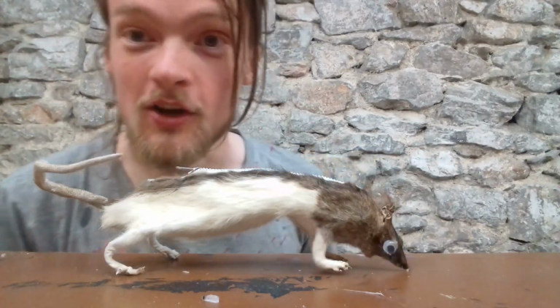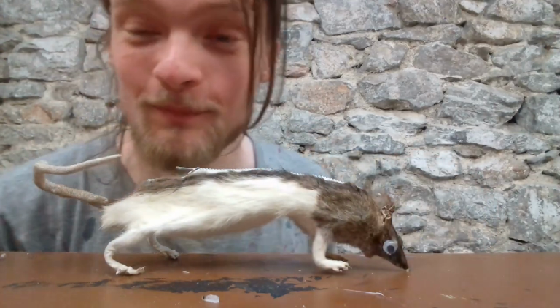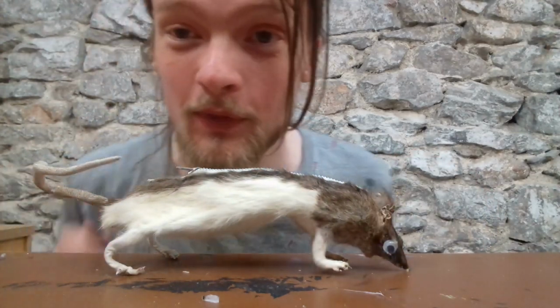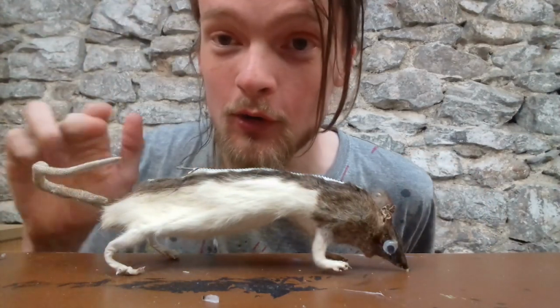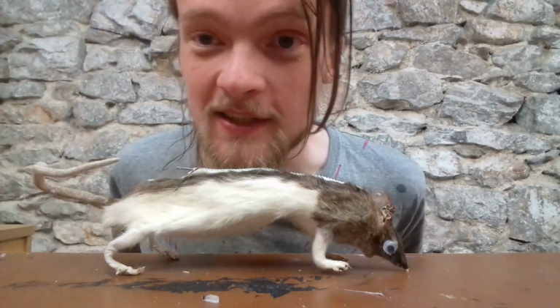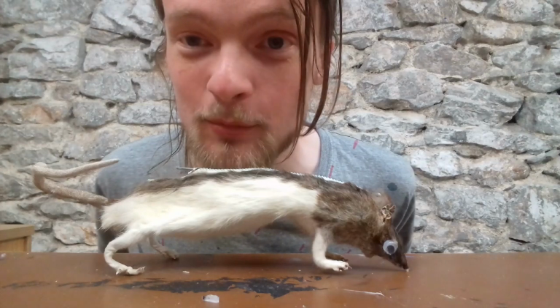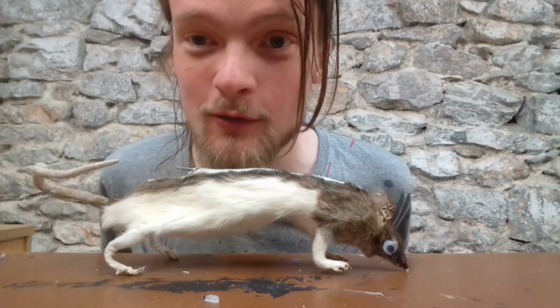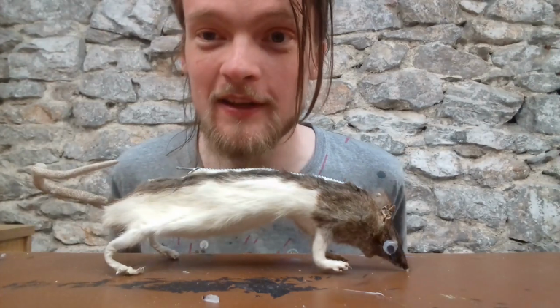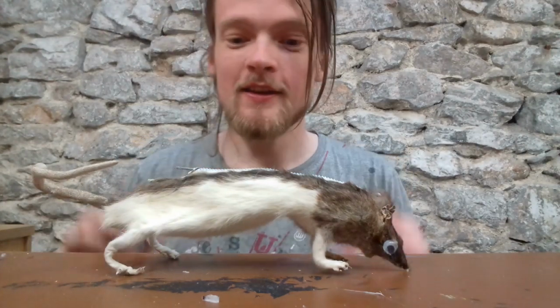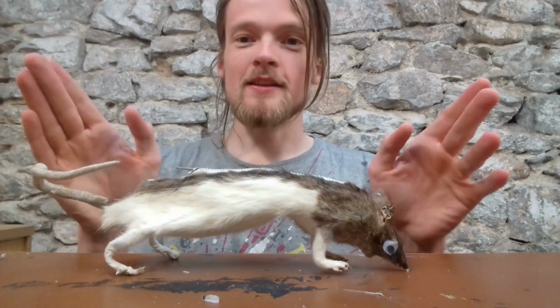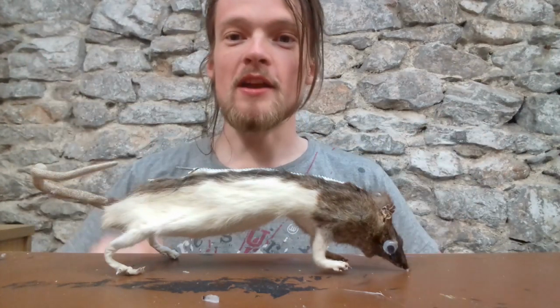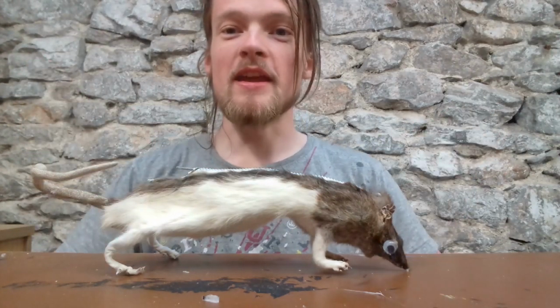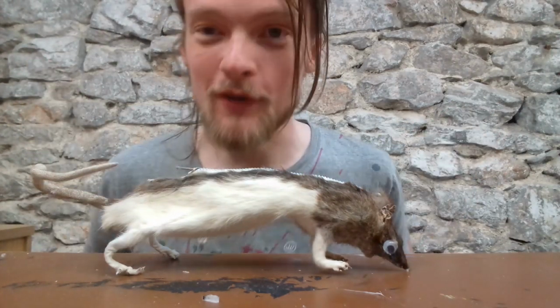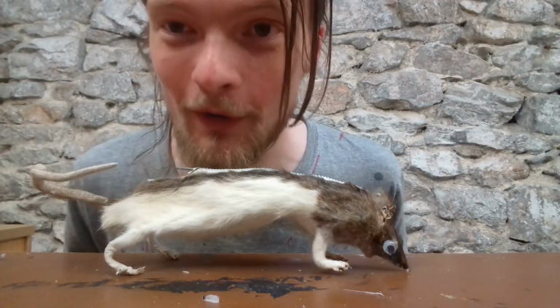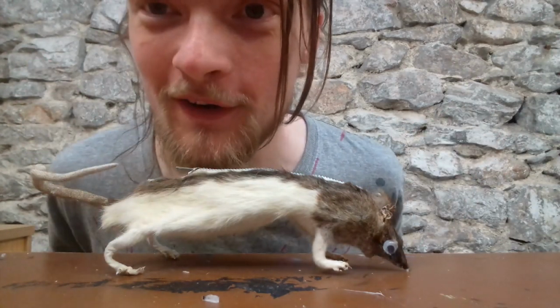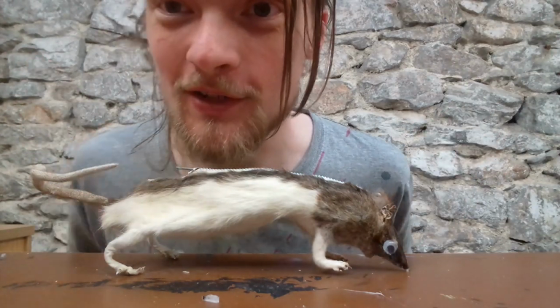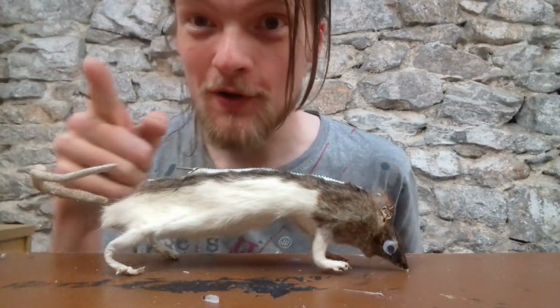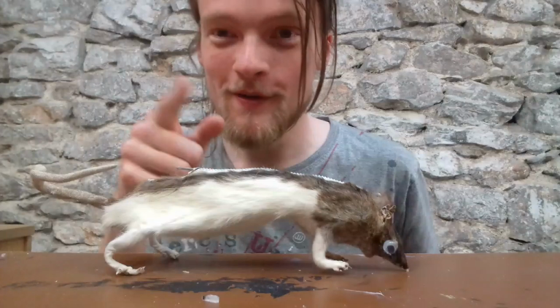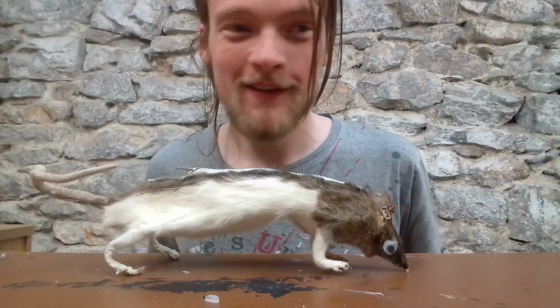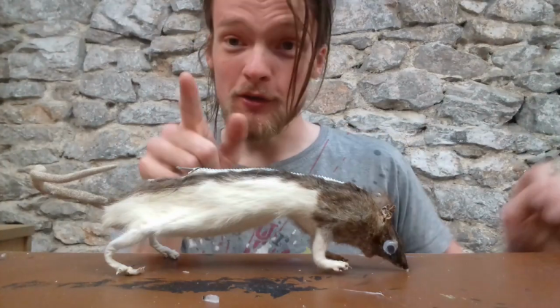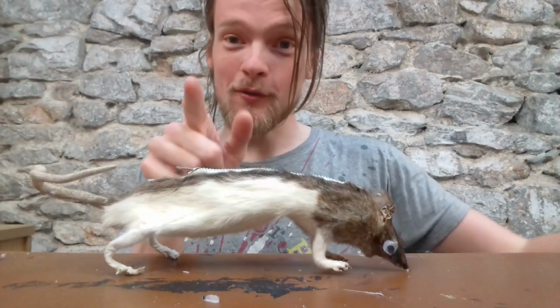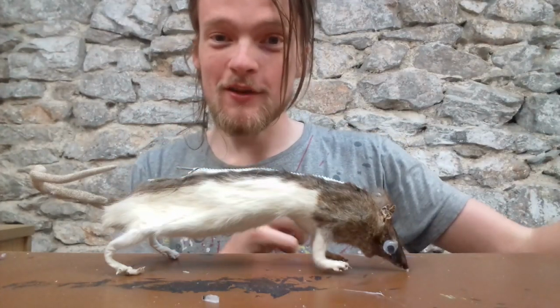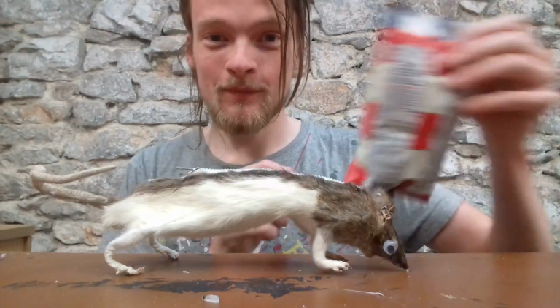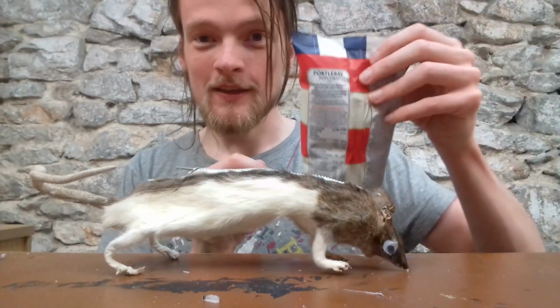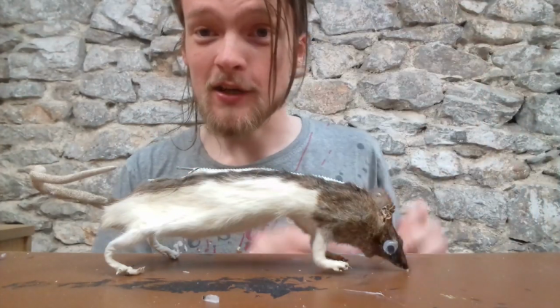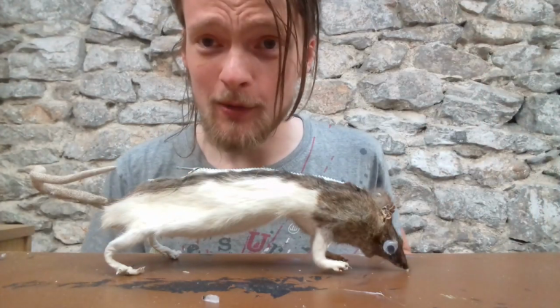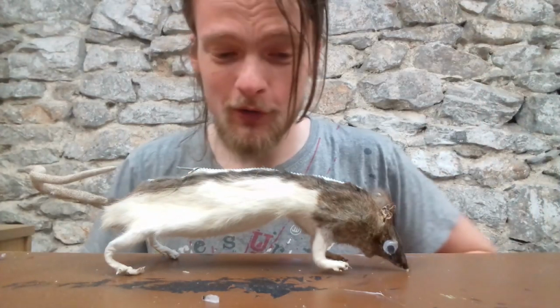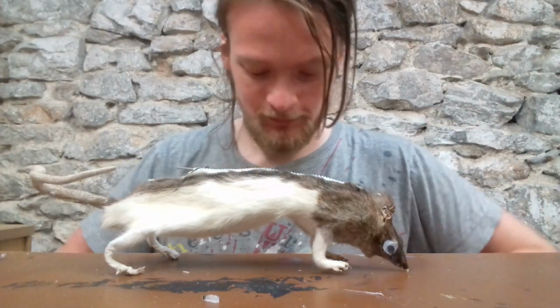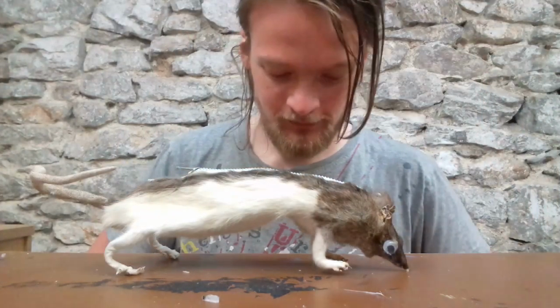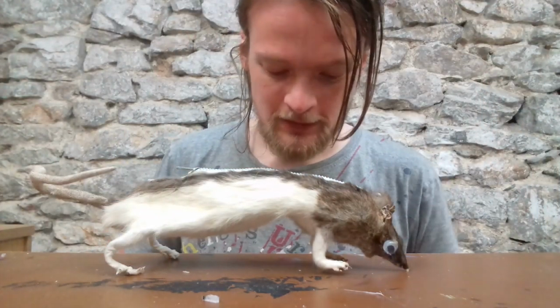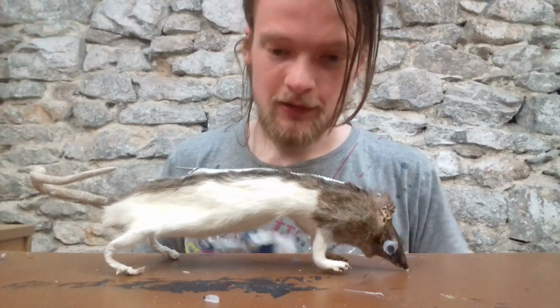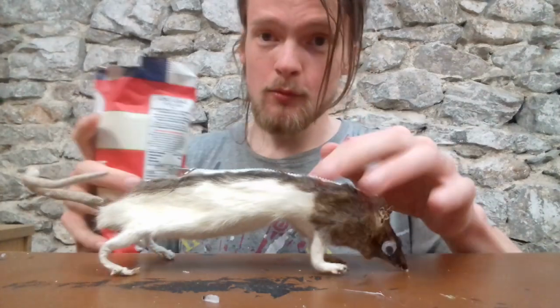I went to see Deadpool 2 the other day and didn't pay a bean for the popcorn. Do you want to know how? You can do it too — yourself a bag of popcorn, and then what we want to do...